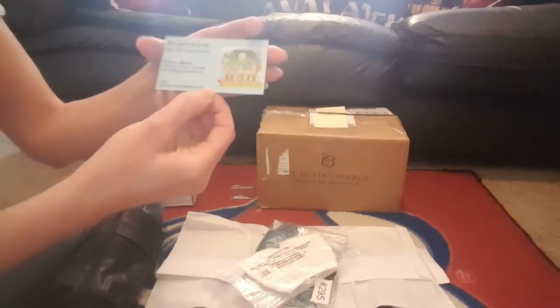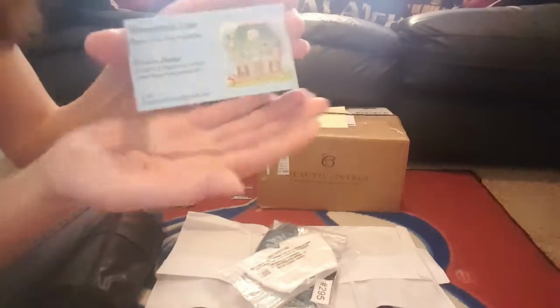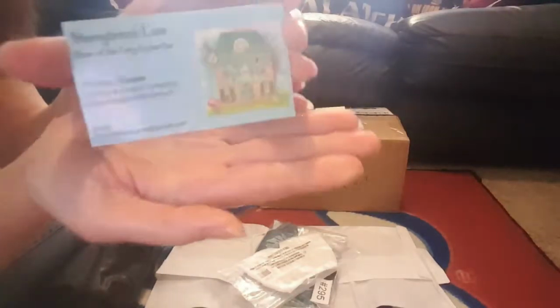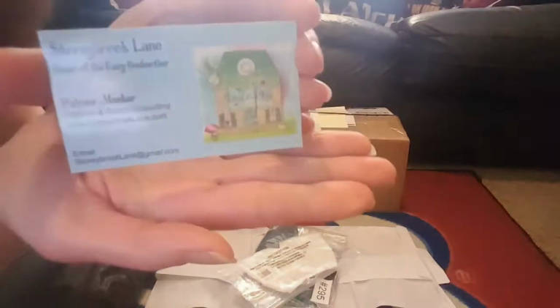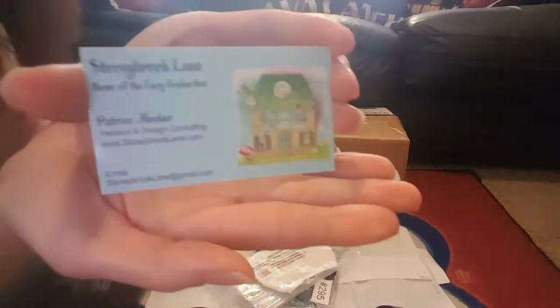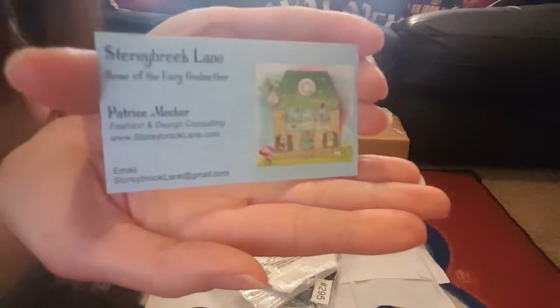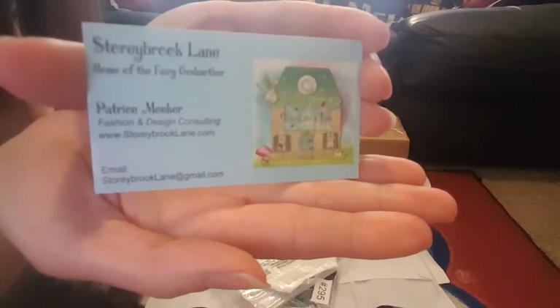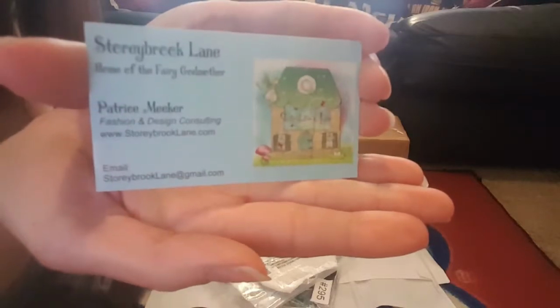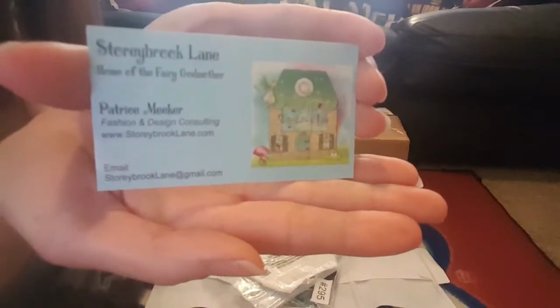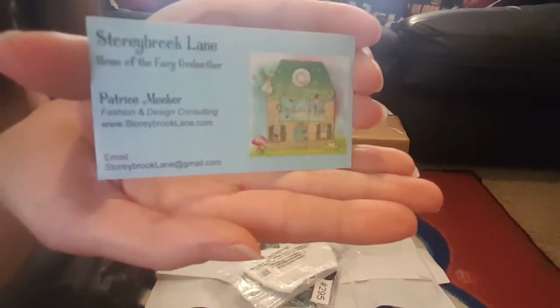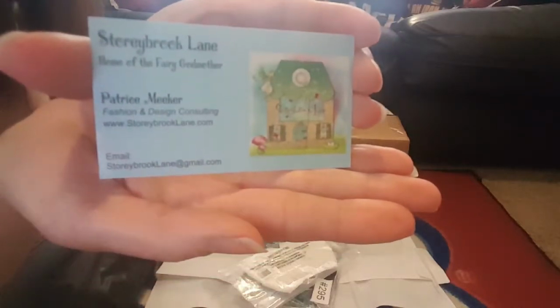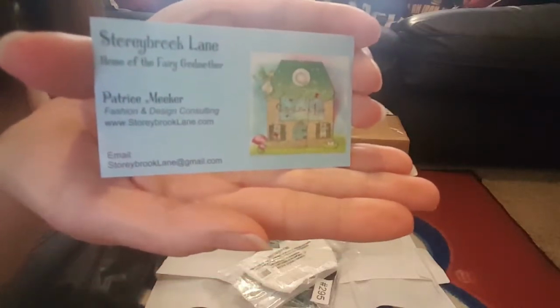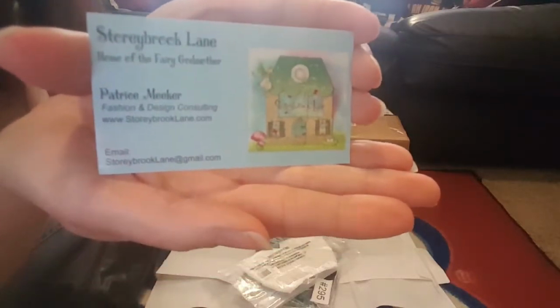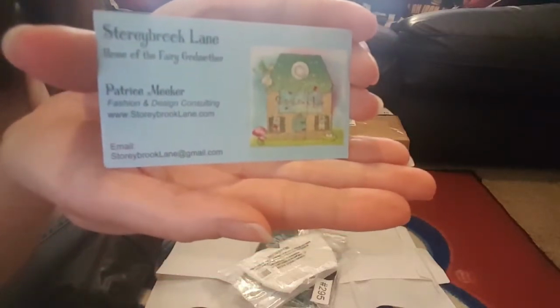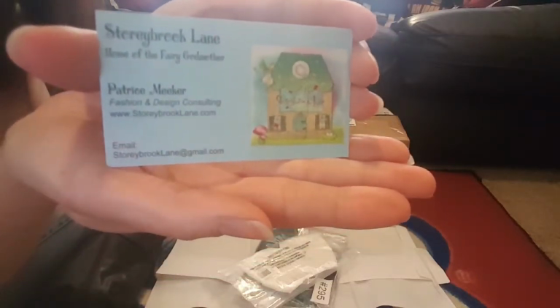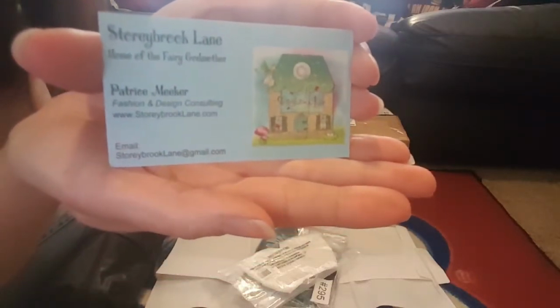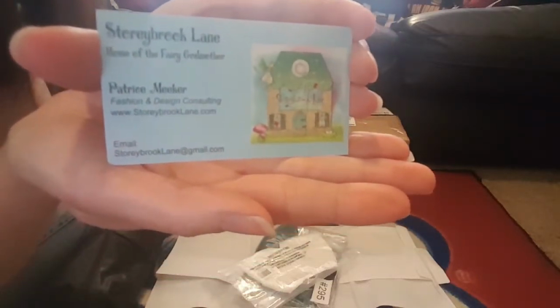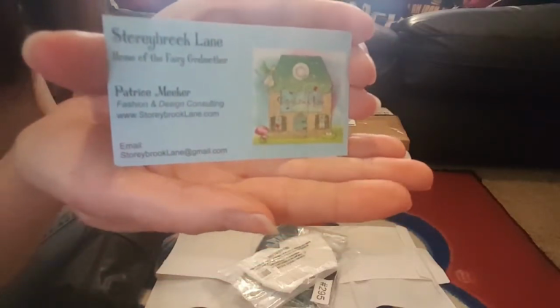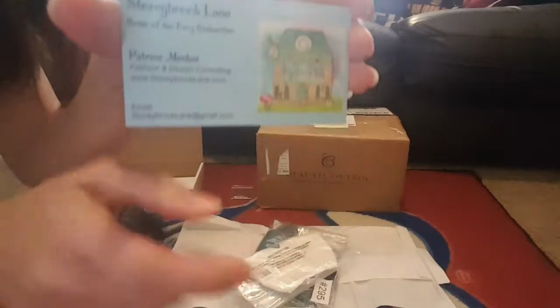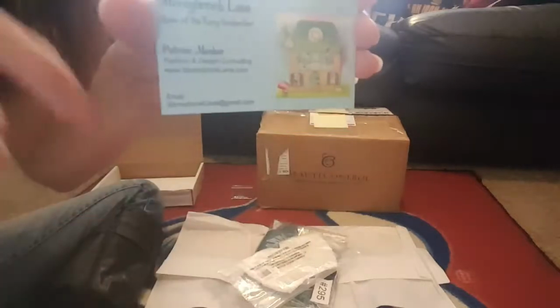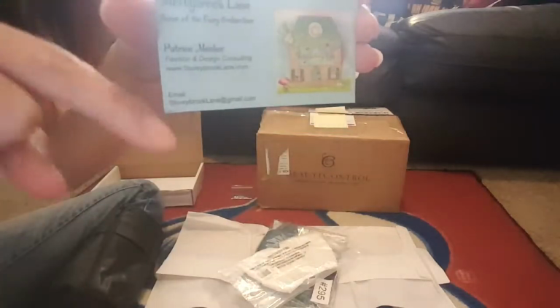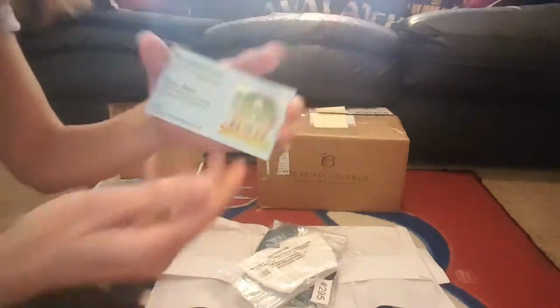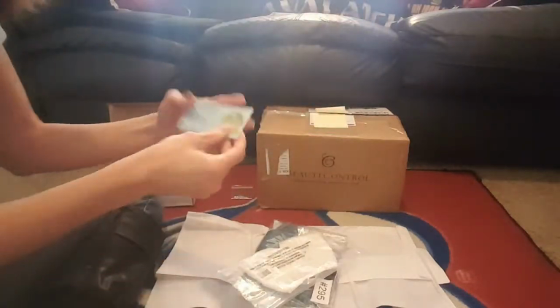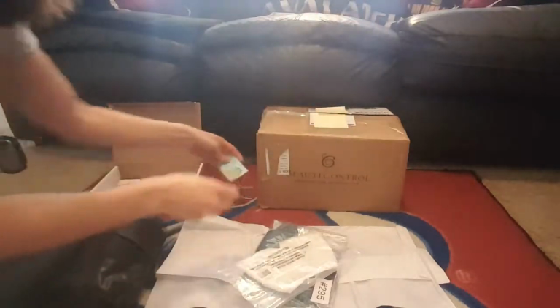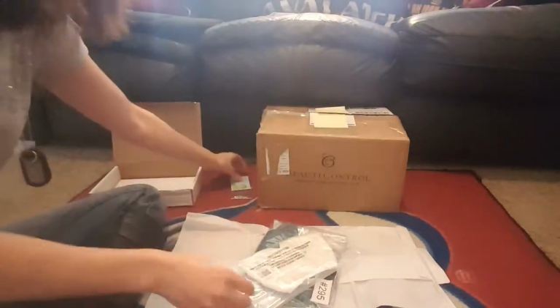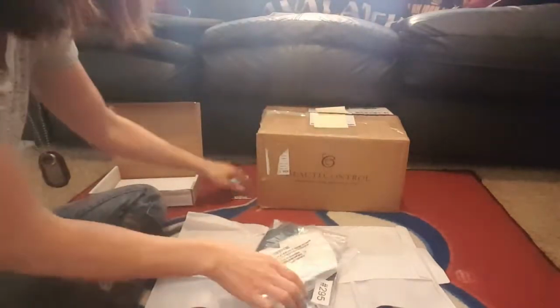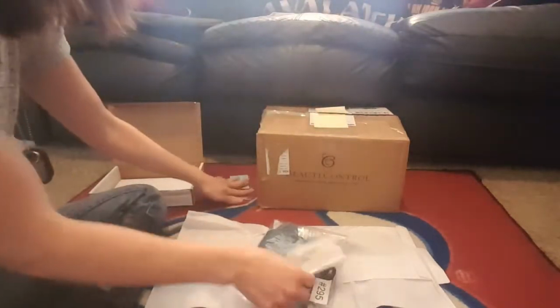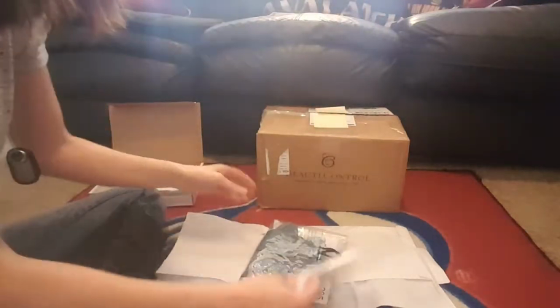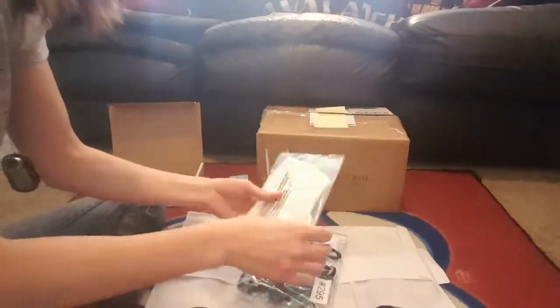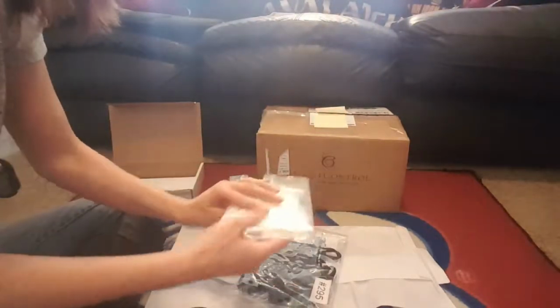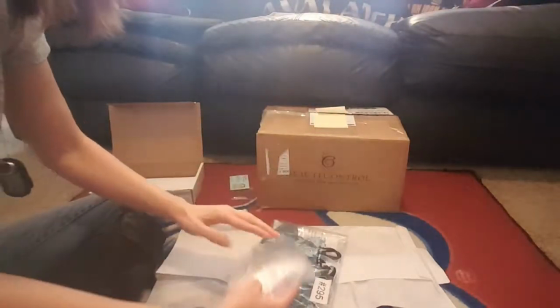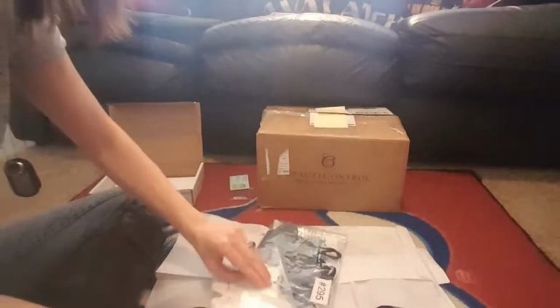If you want to pause, you can pause — this is all of her information, take a peek at it. I'll also leave her information in the description box below. Wow, I can't believe she sent me a necklace. That is so great!